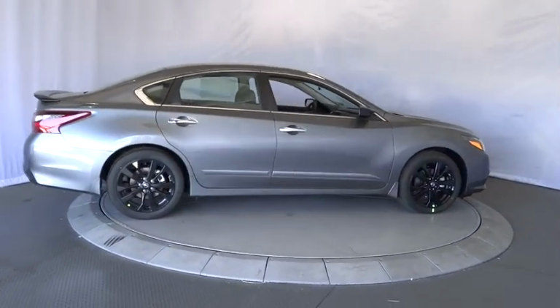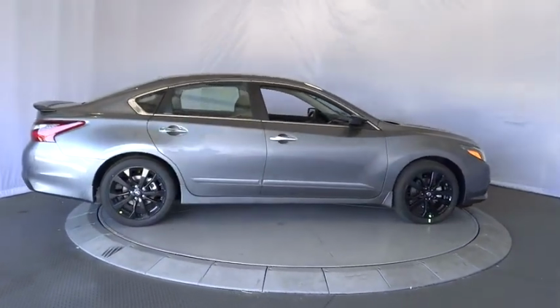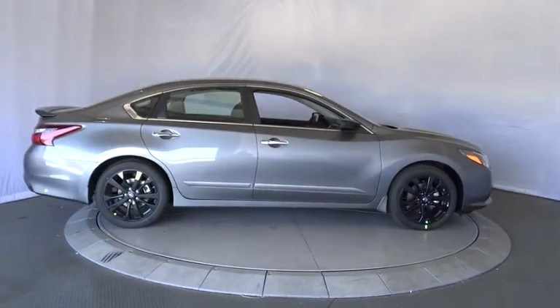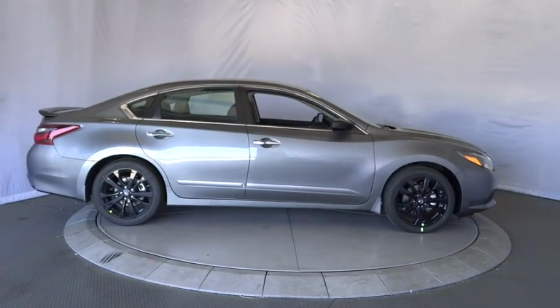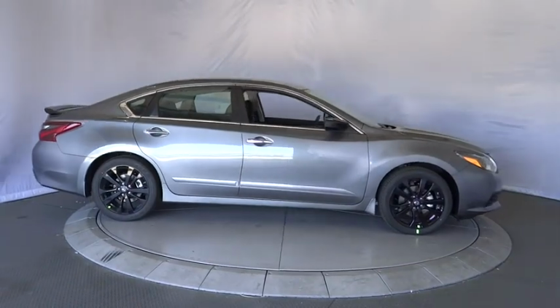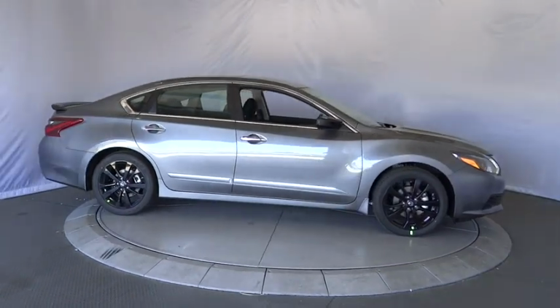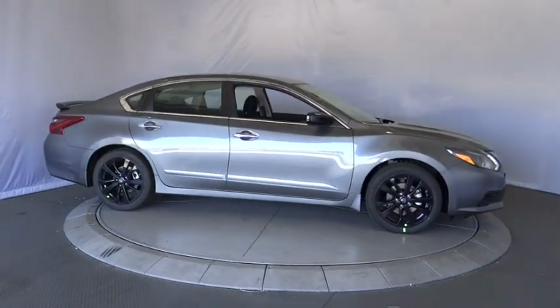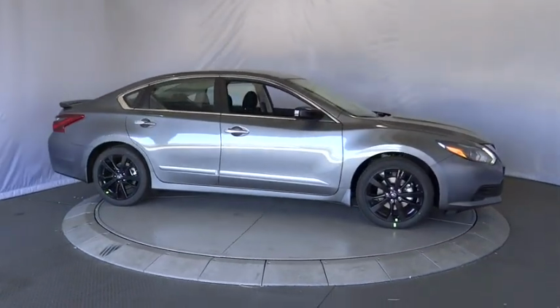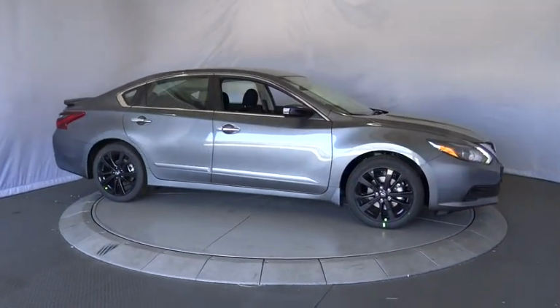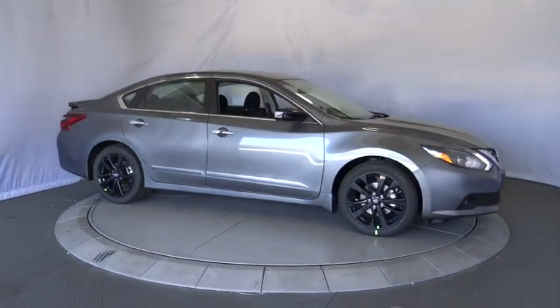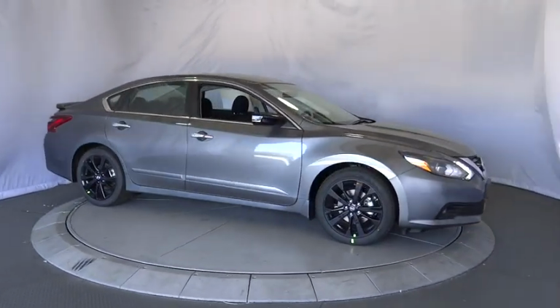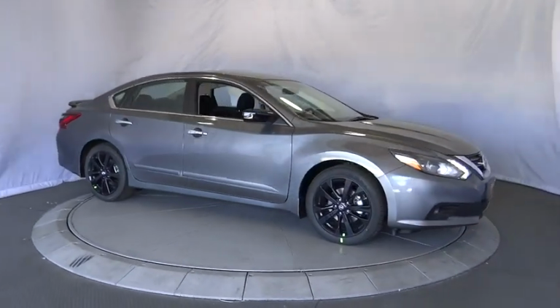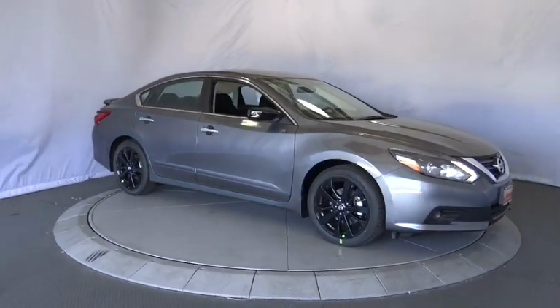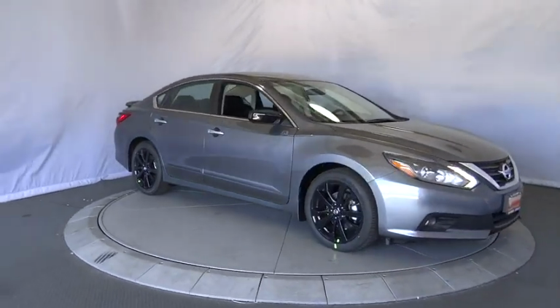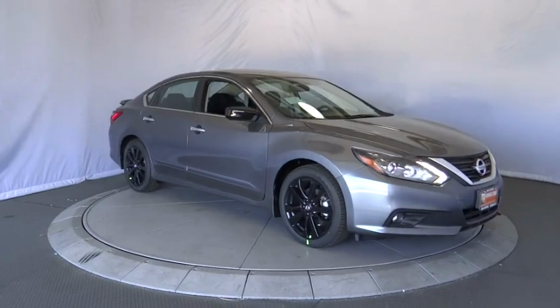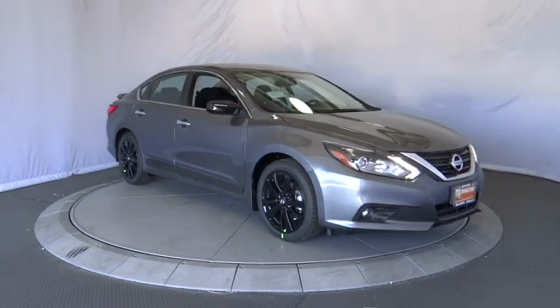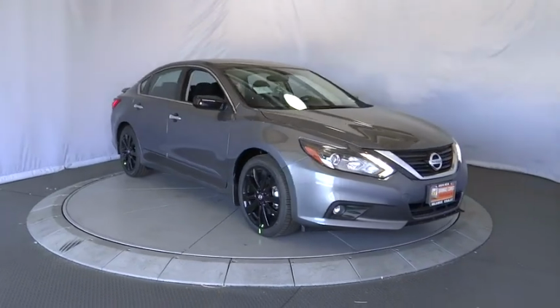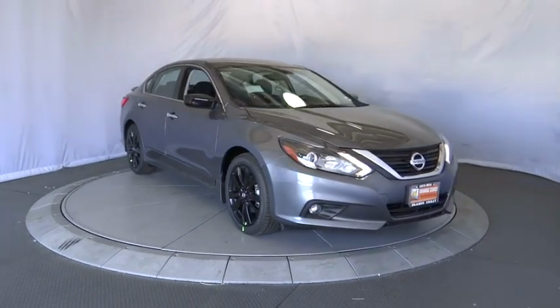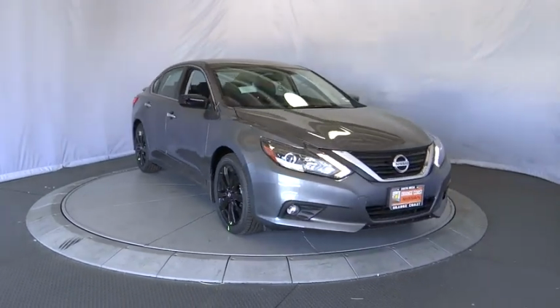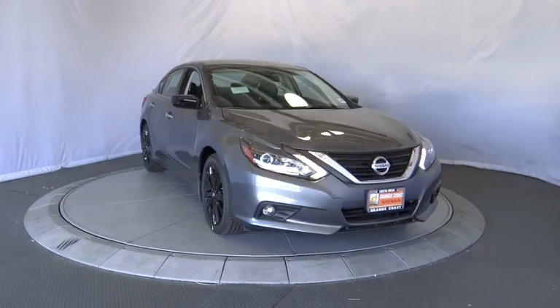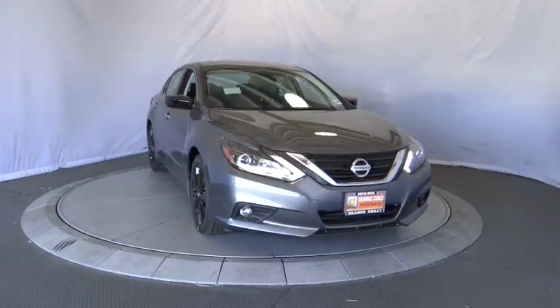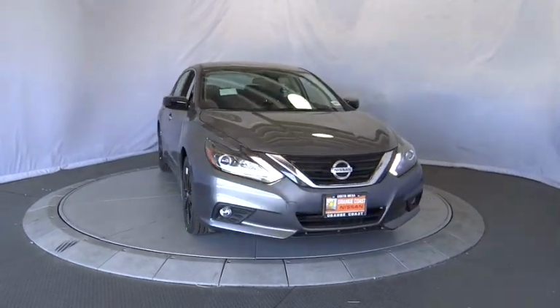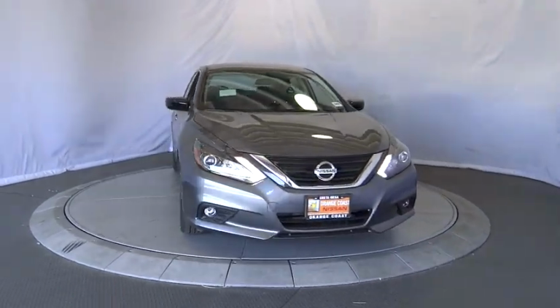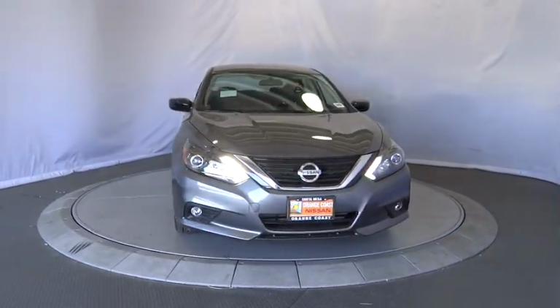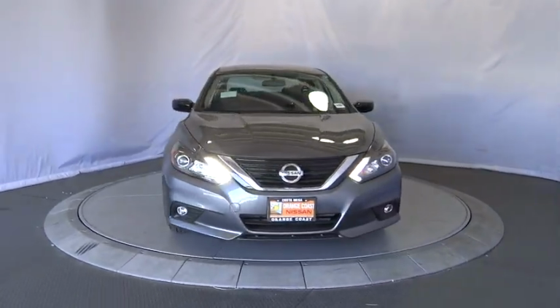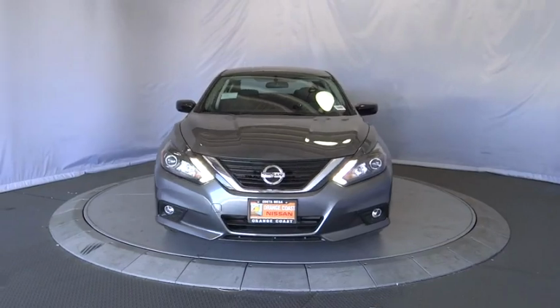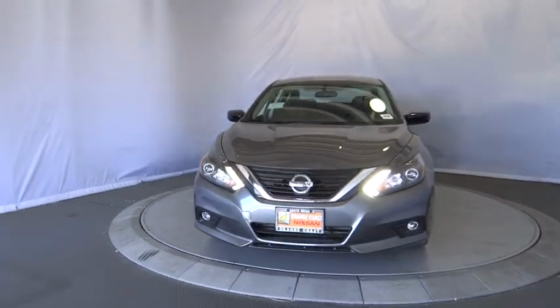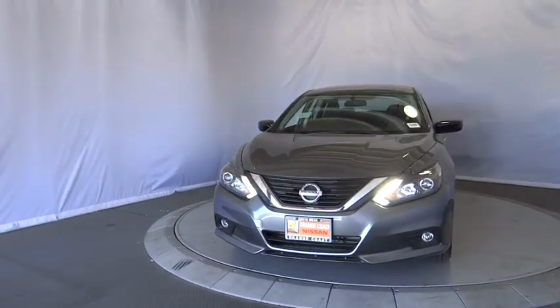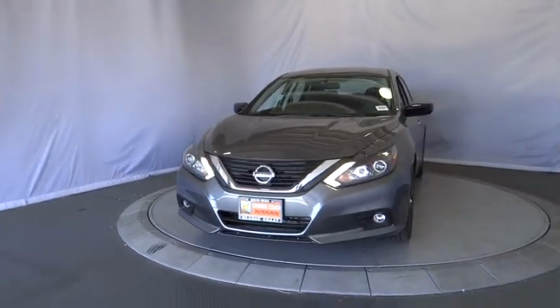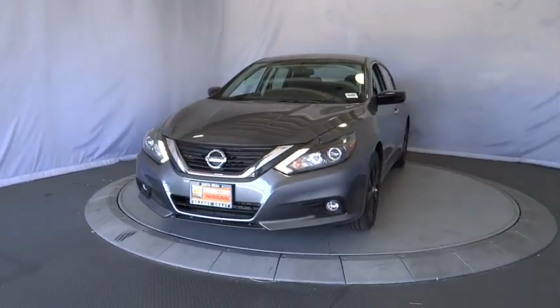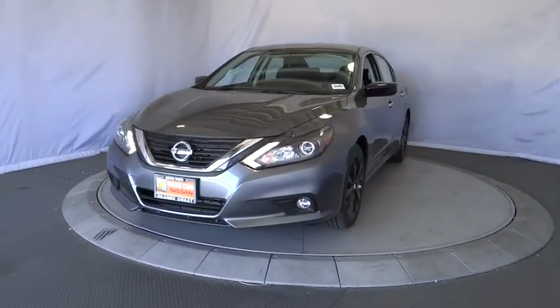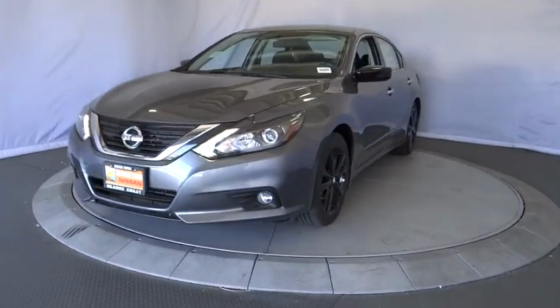Cruise control, keyless start, aluminum wheels, four wheel disc brakes, front wheel drive, rear defrost, AM FM stereo radio, bucket seats, security system. Take this vehicle for a spin and see why so many shoppers are now proud owners.